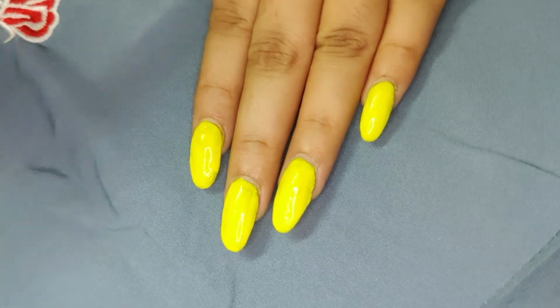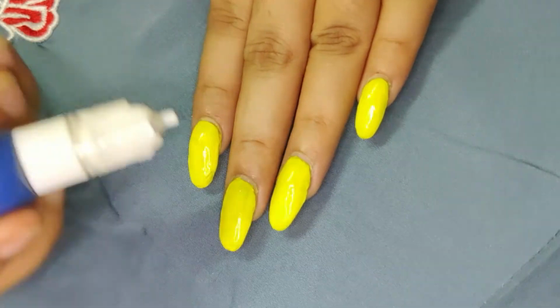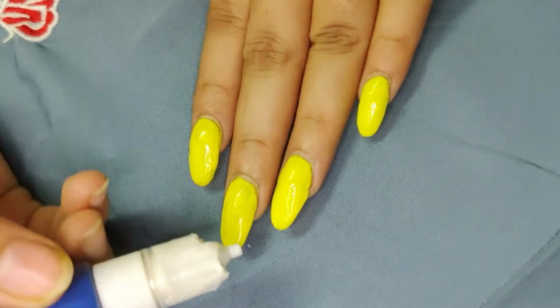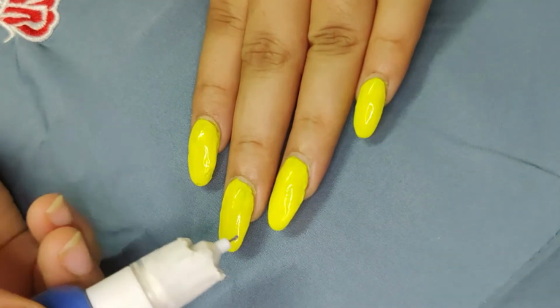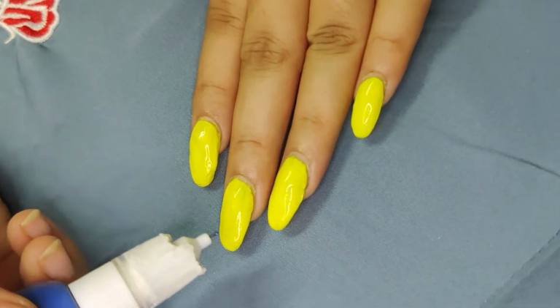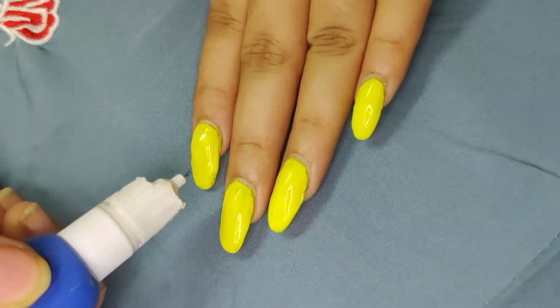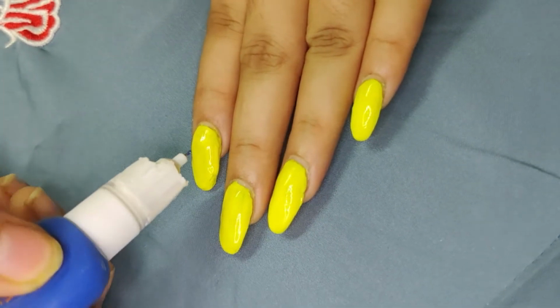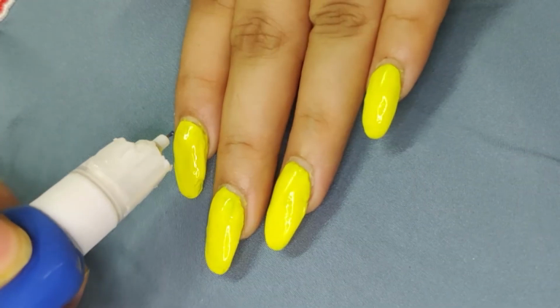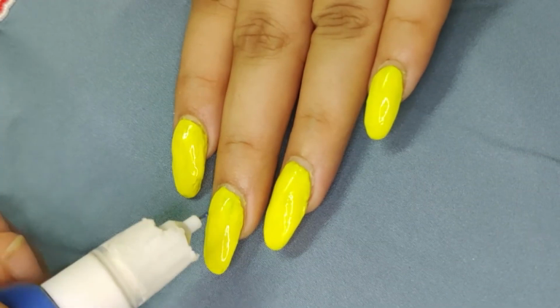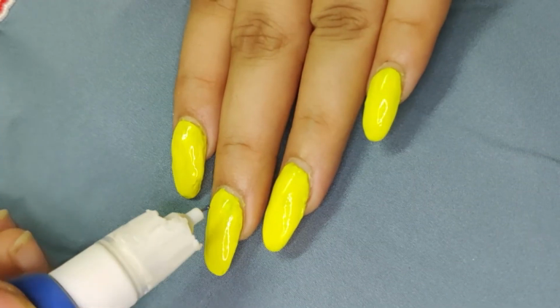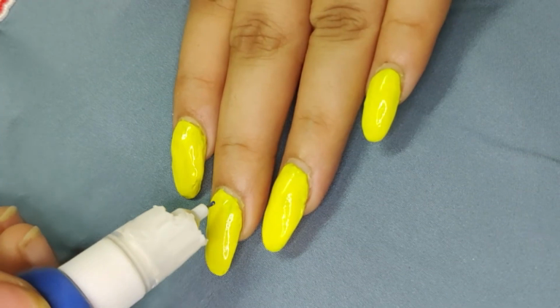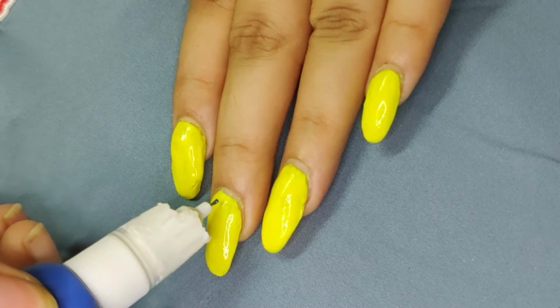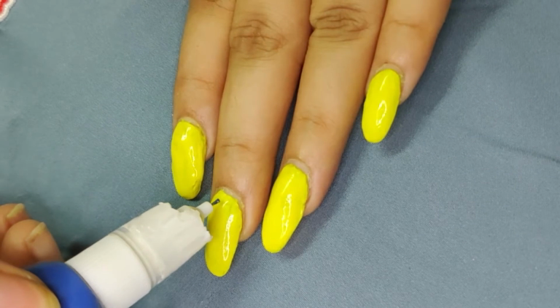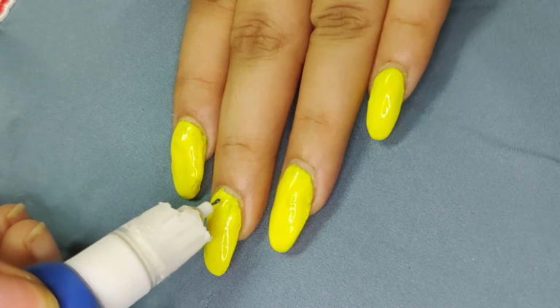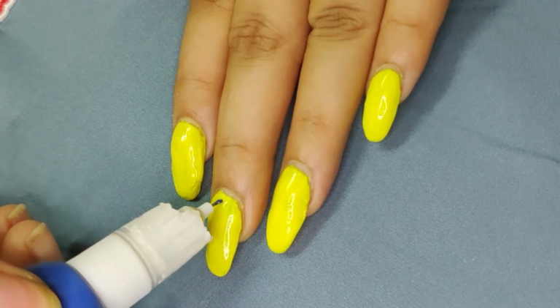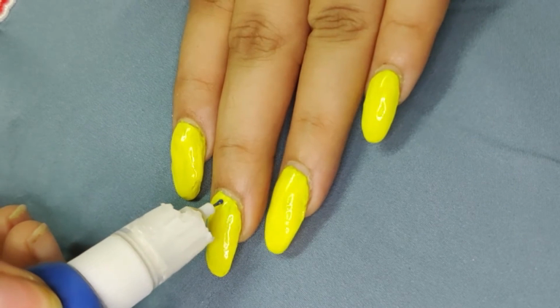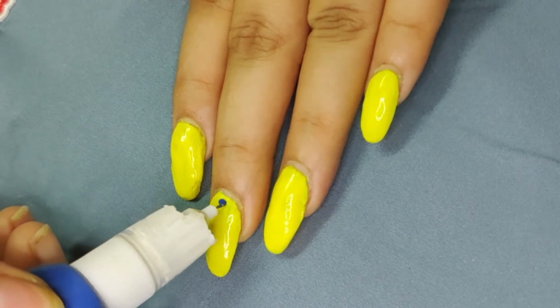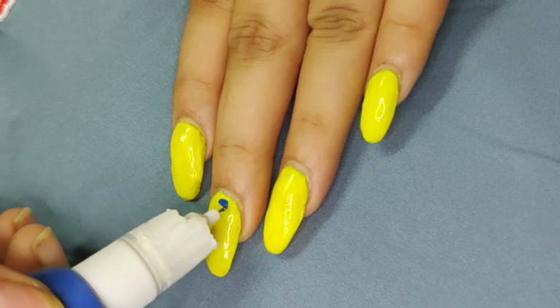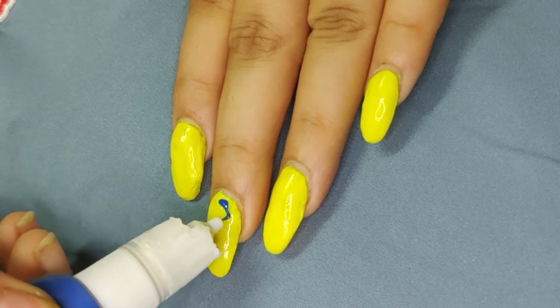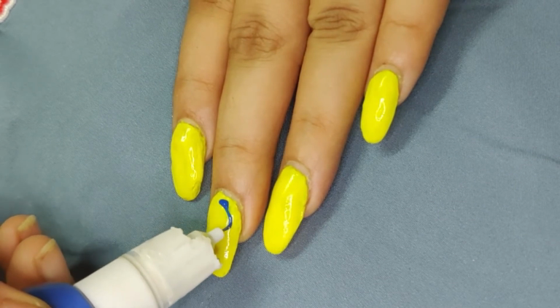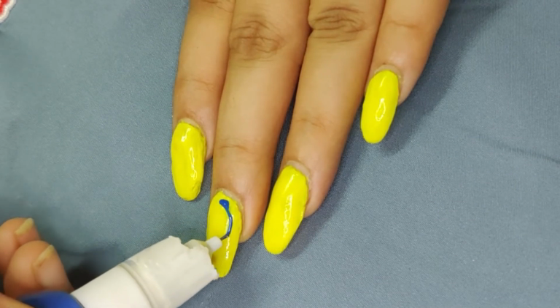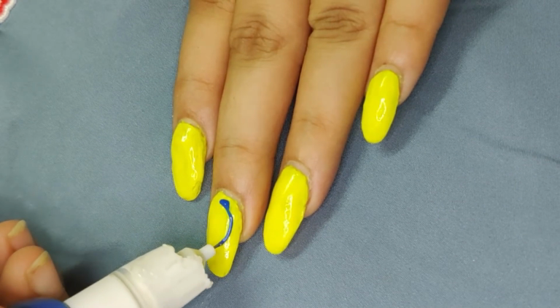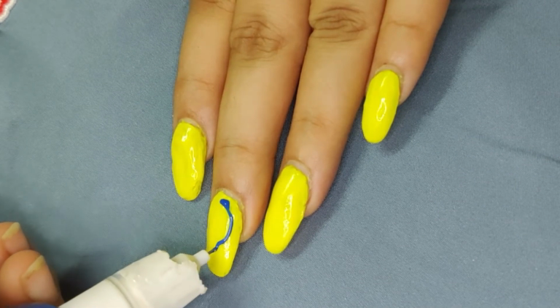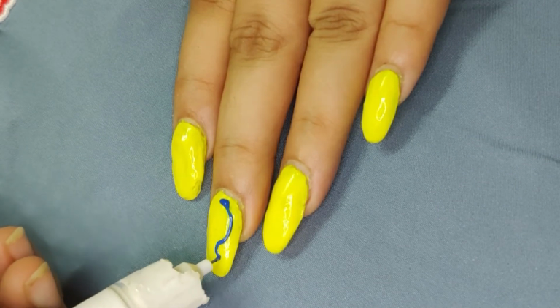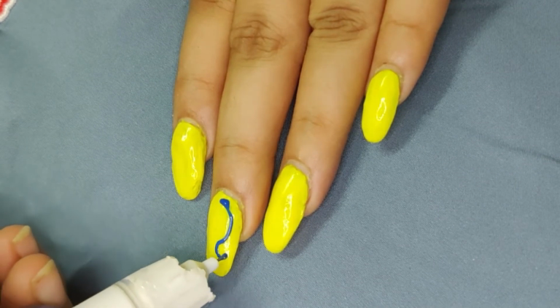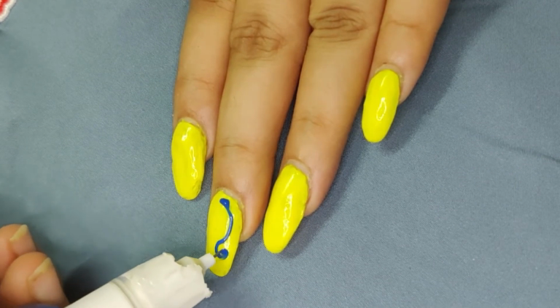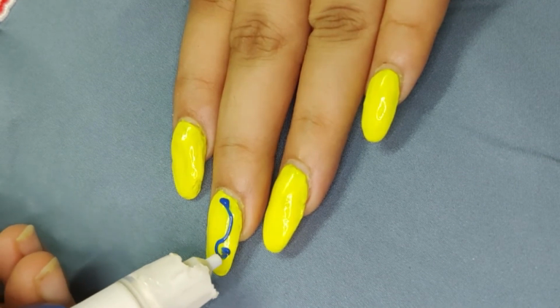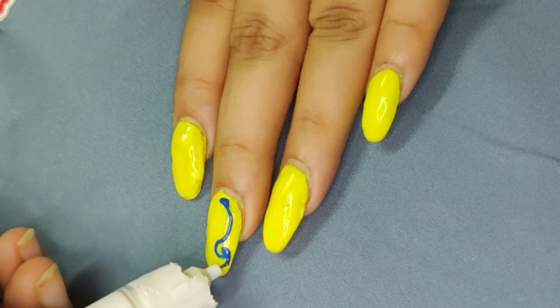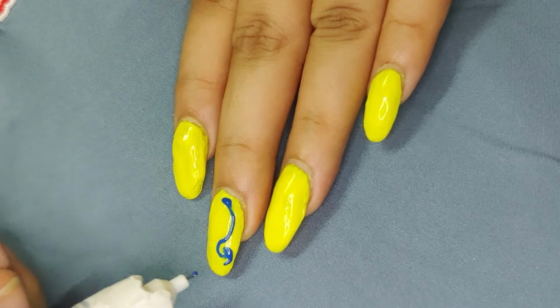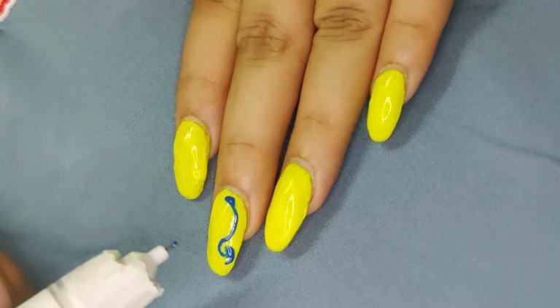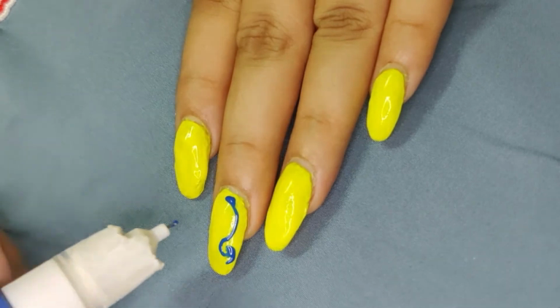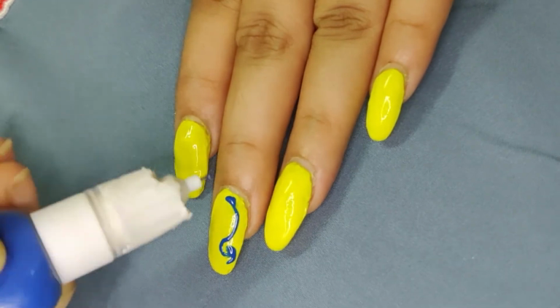I have put a yellow base on my nail. This is NYB's nail paint. I will mention the details — you can see them in the description box.